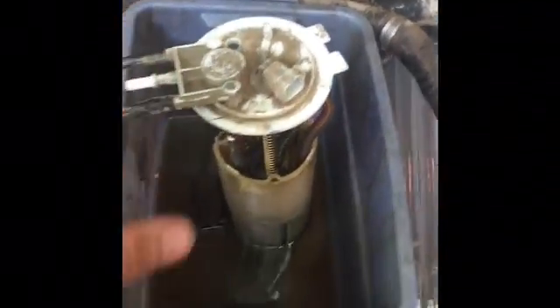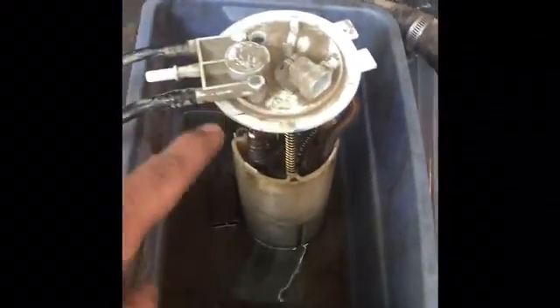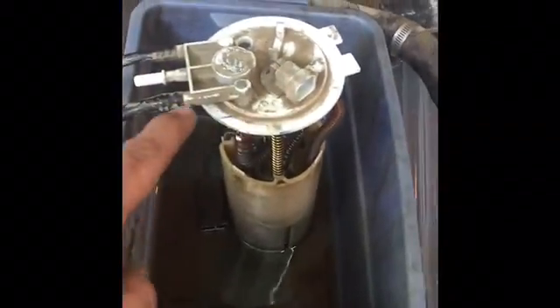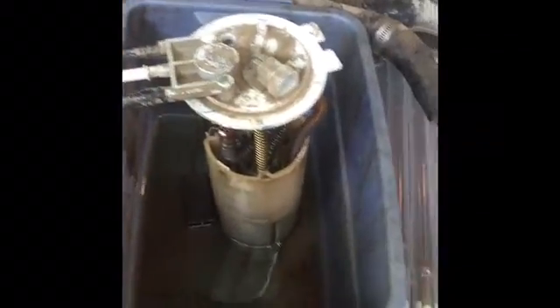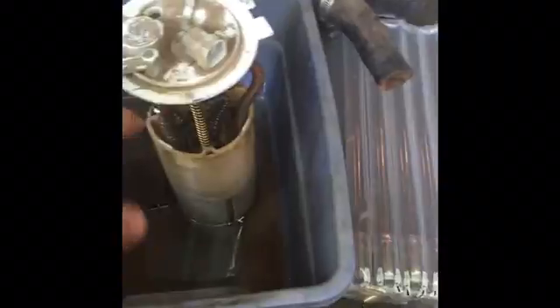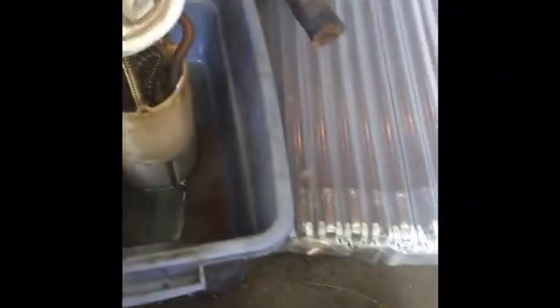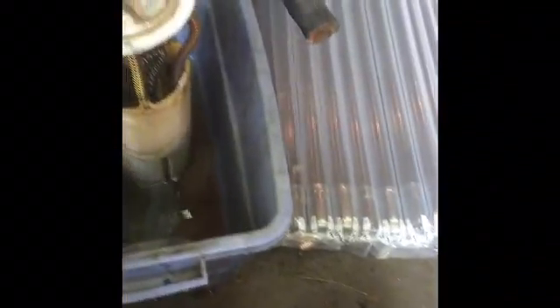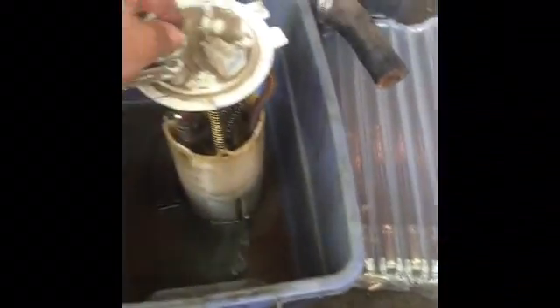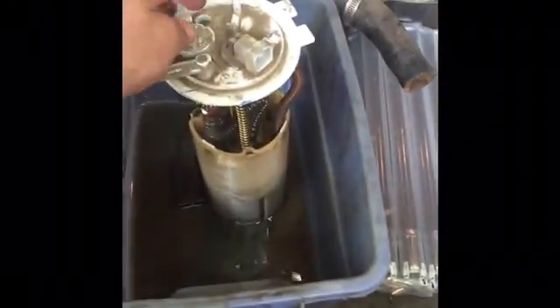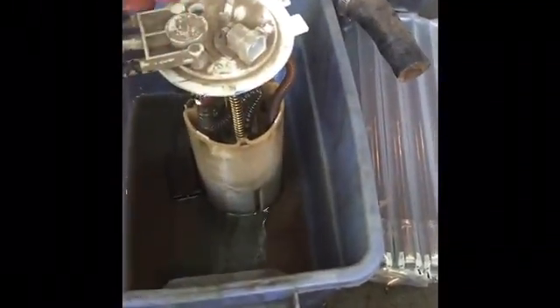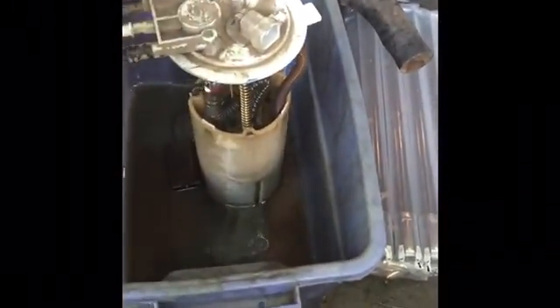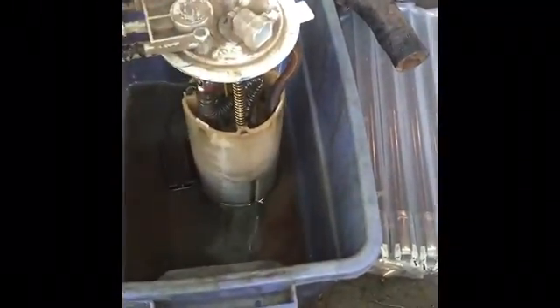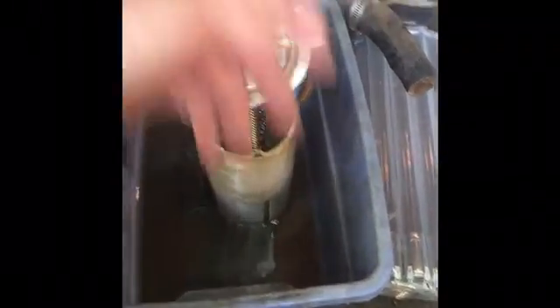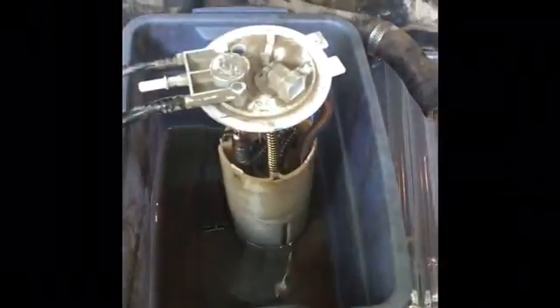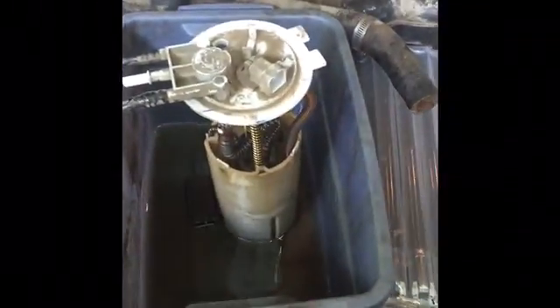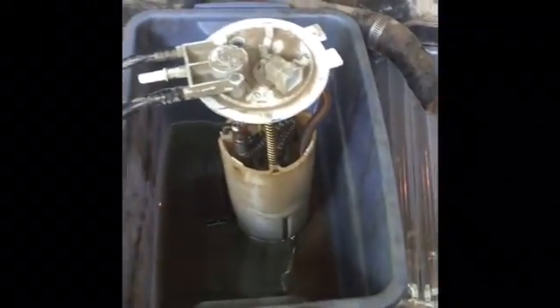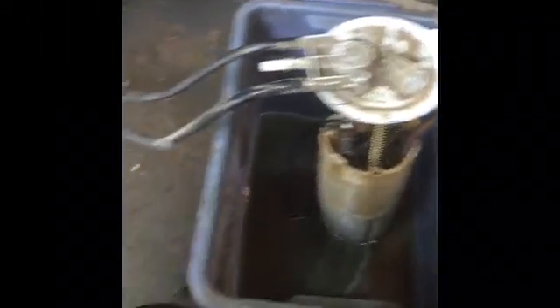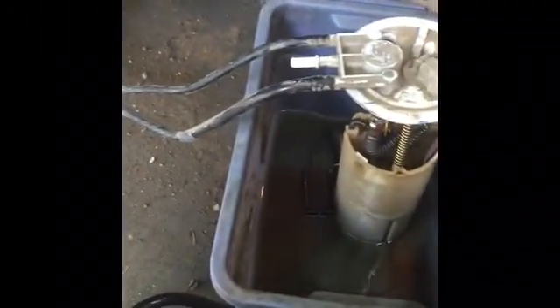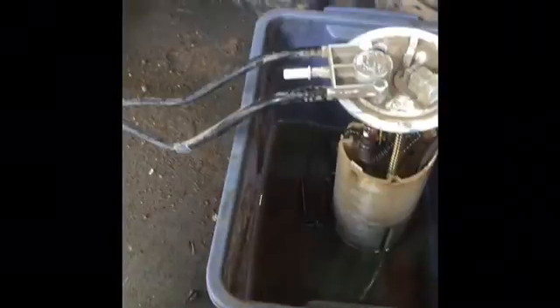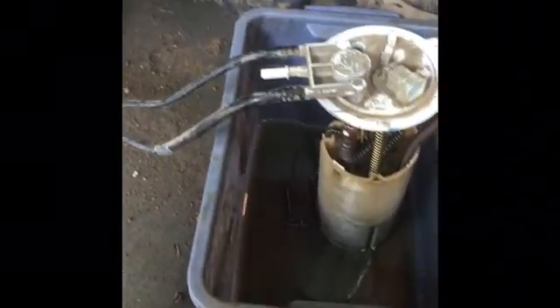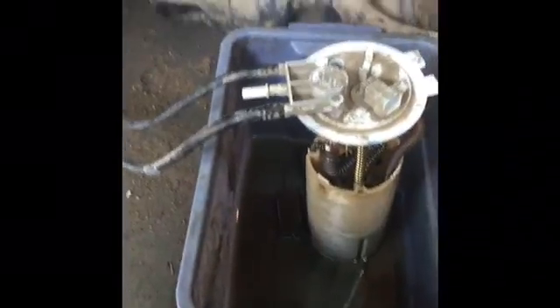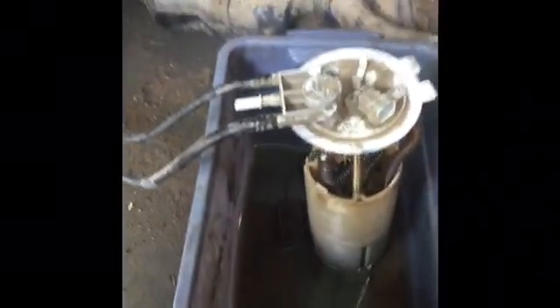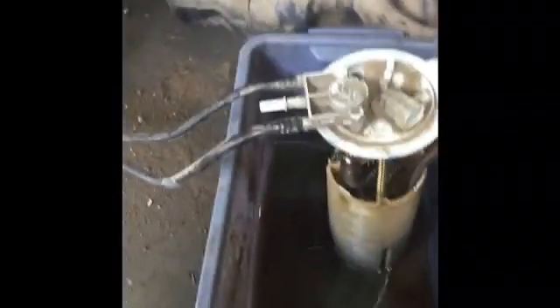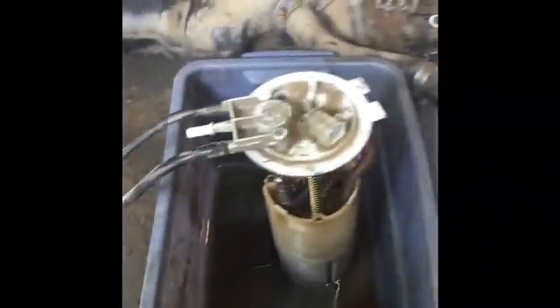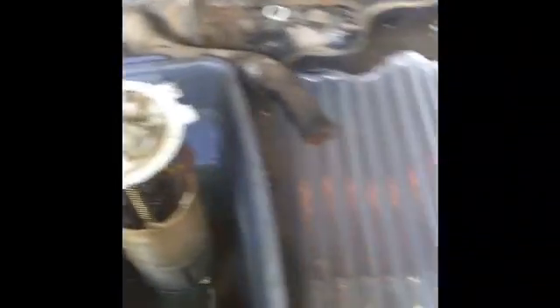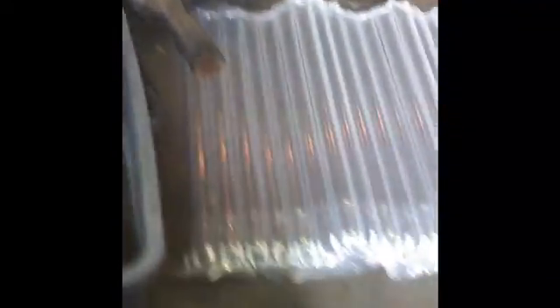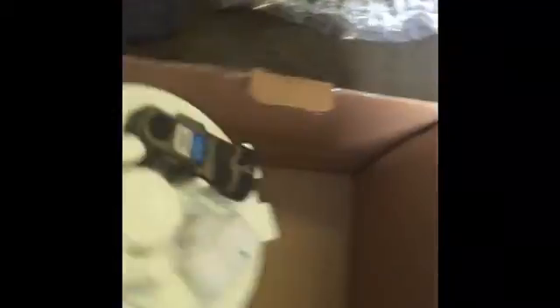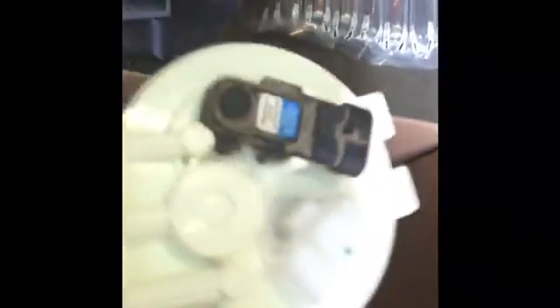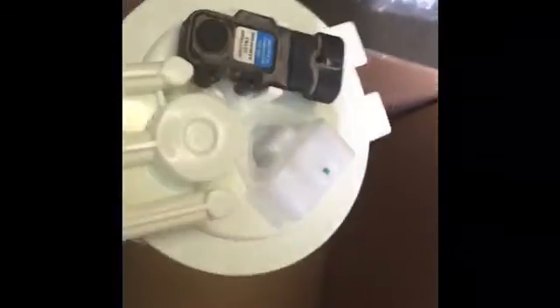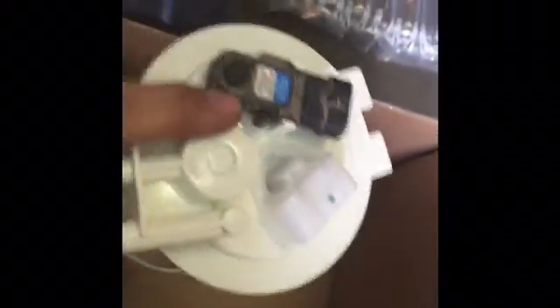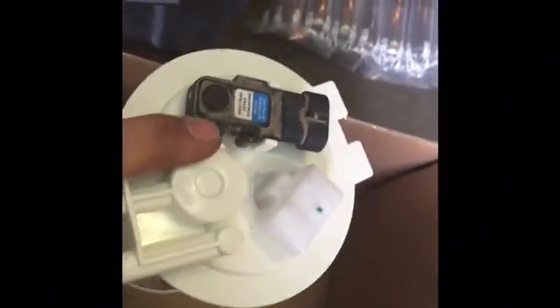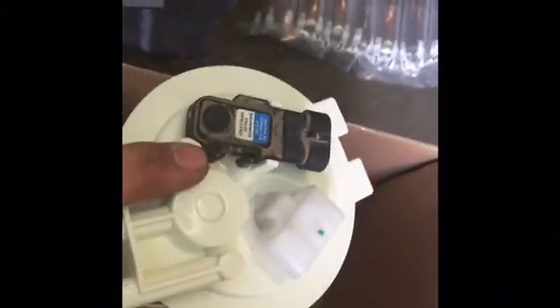The simple thing is, it's a little rubber thing. If you get something under it, you can pop it off. Try not to ruin it. What you want to do is take it off and pop it on the new unit.